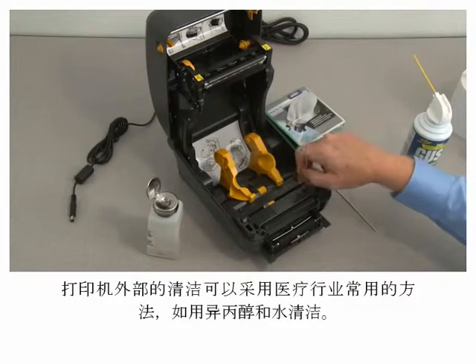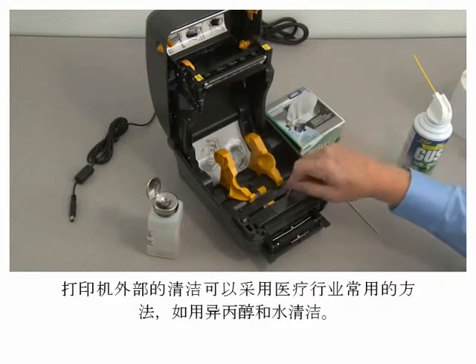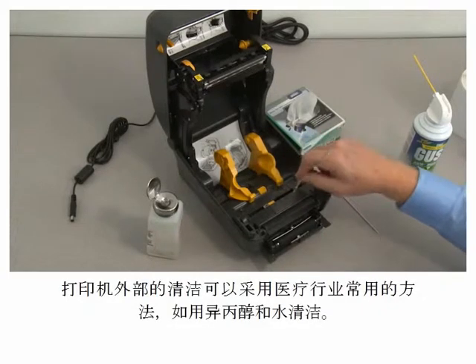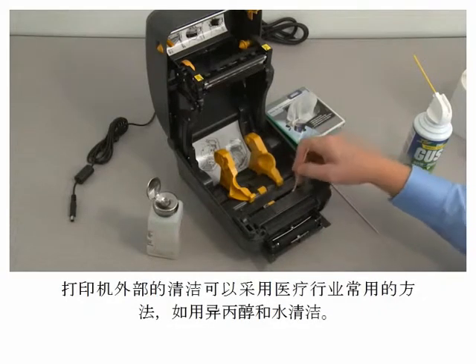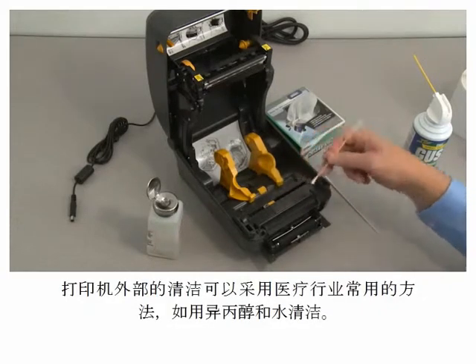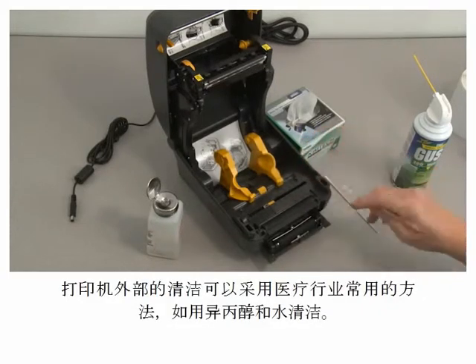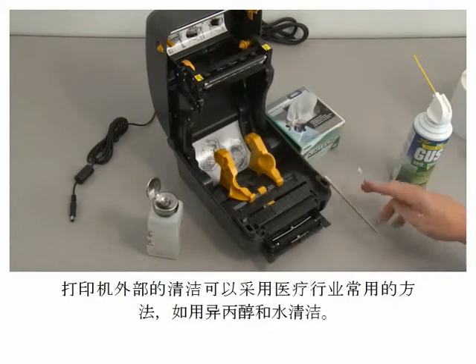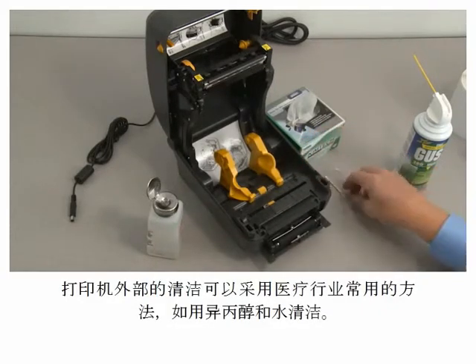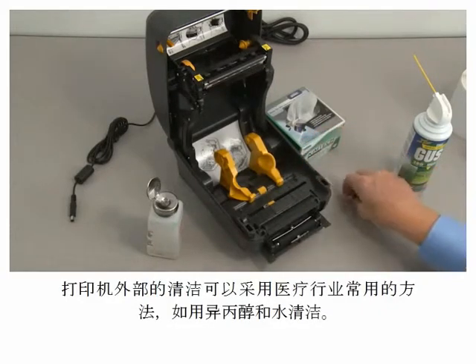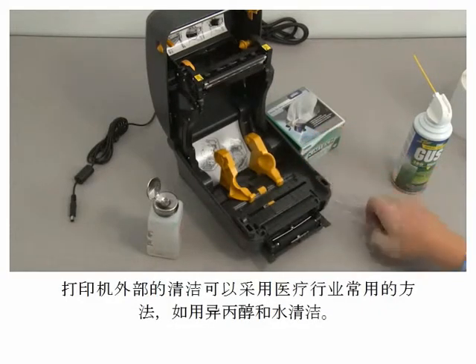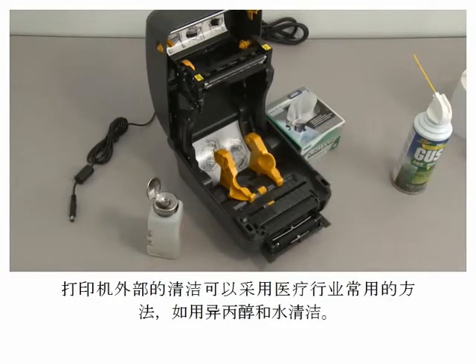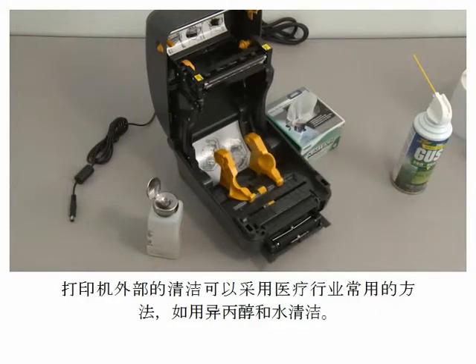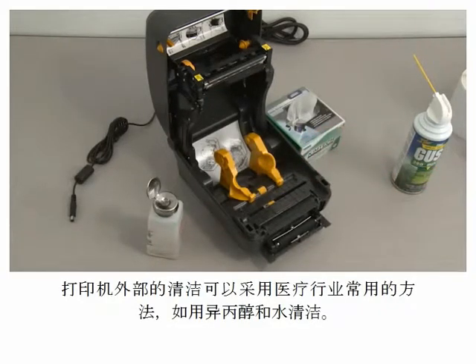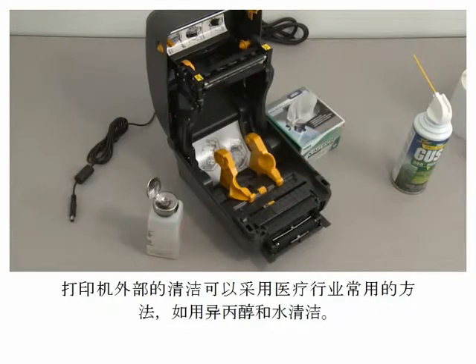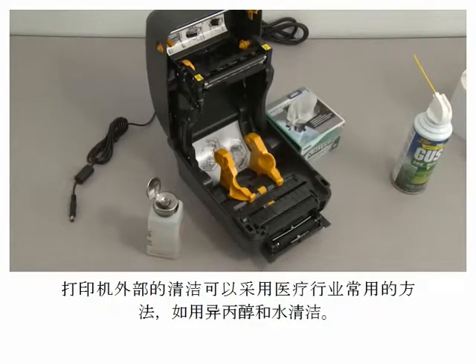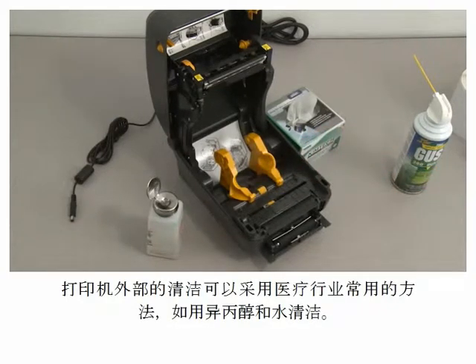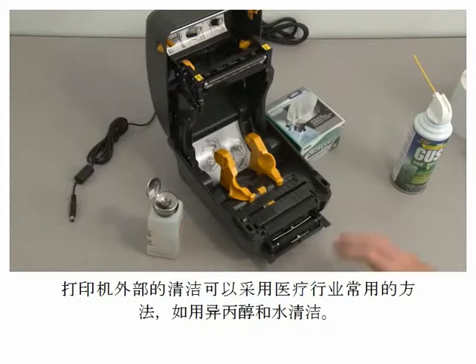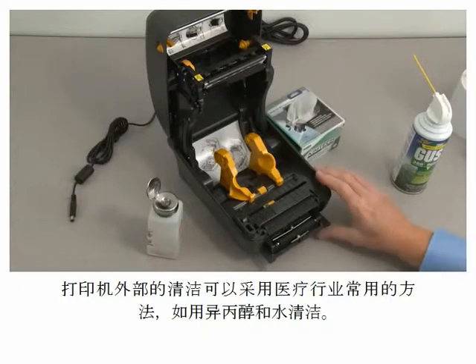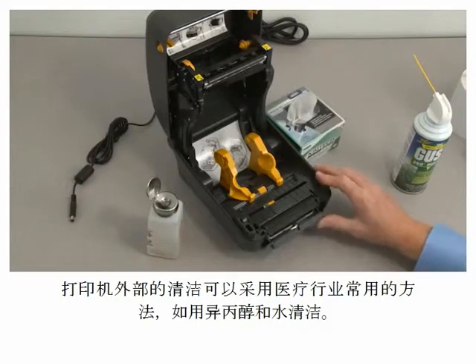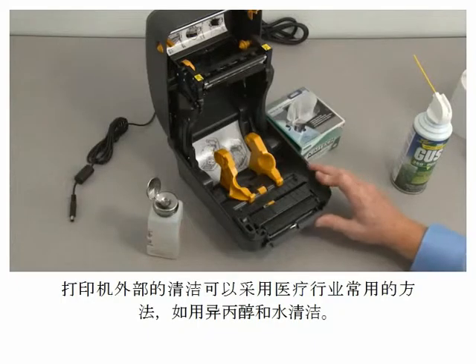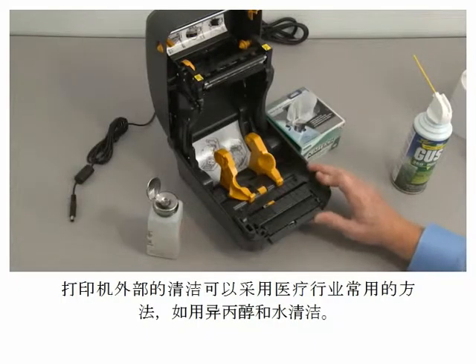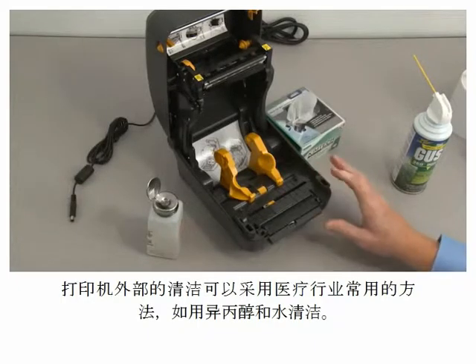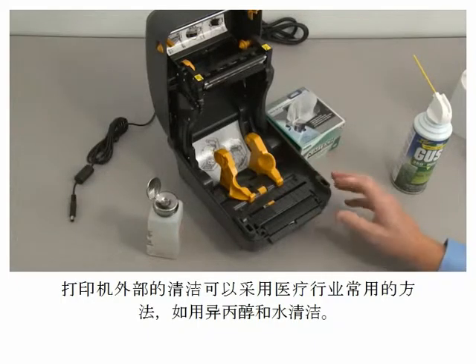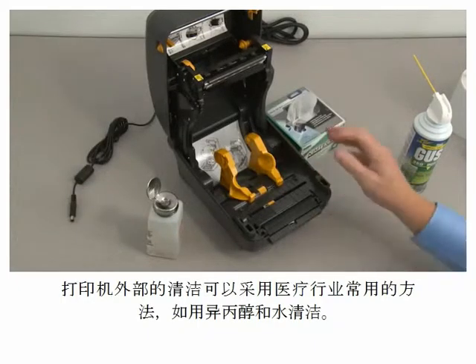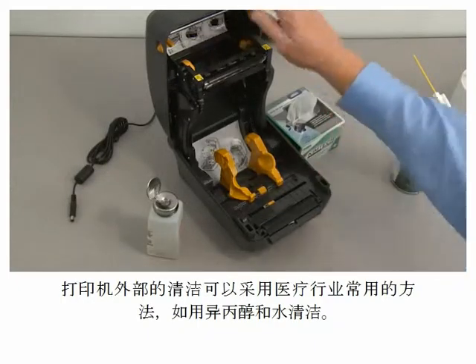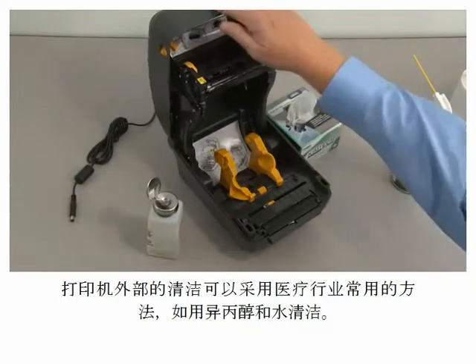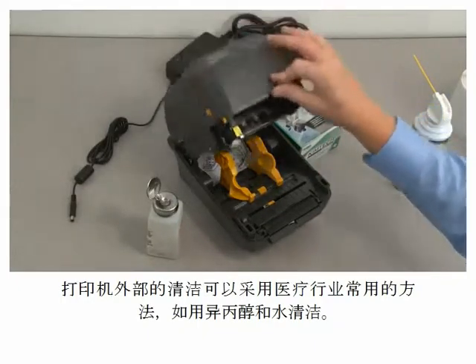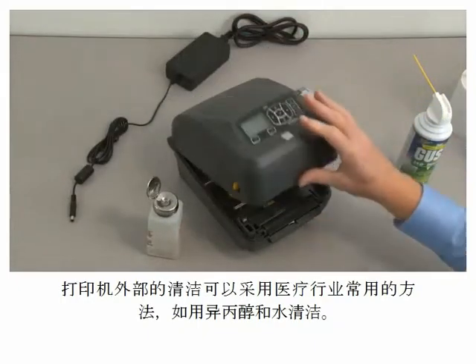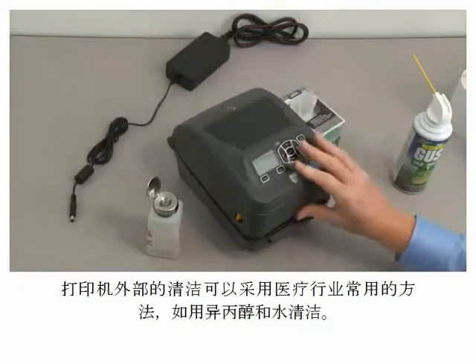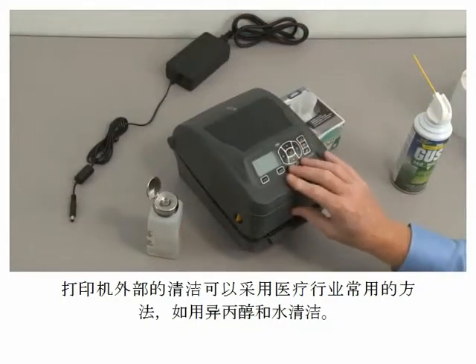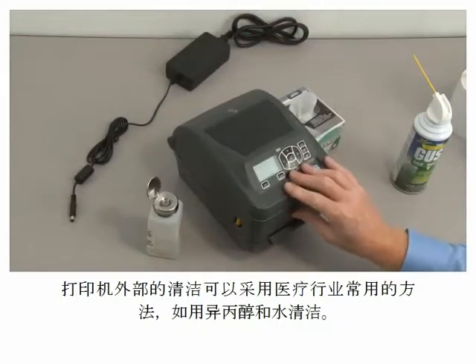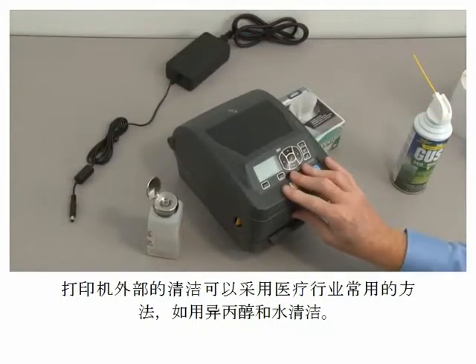The outside of the printer may be cleaned using solutions common to the healthcare industry, including isopropyl alcohol and water.